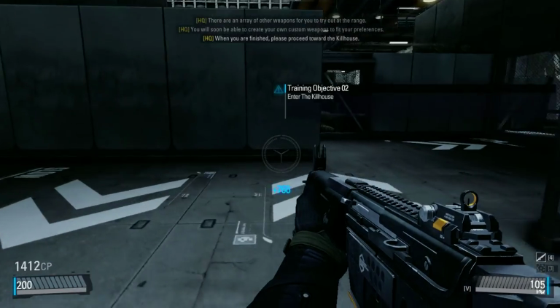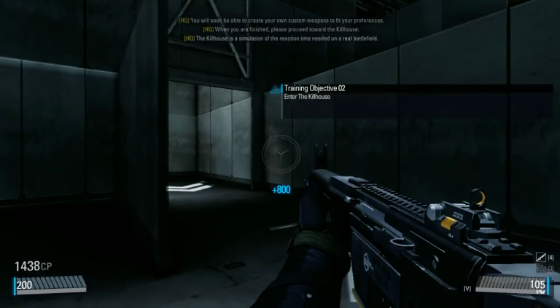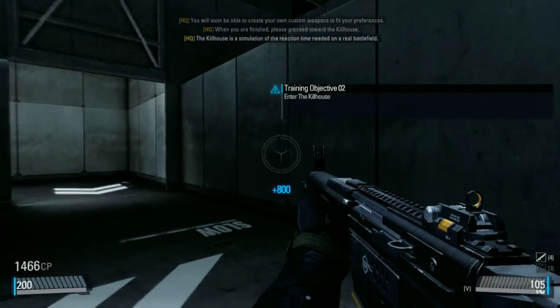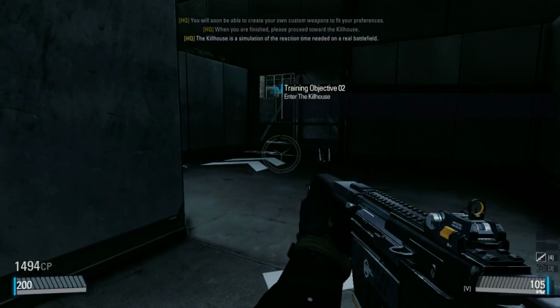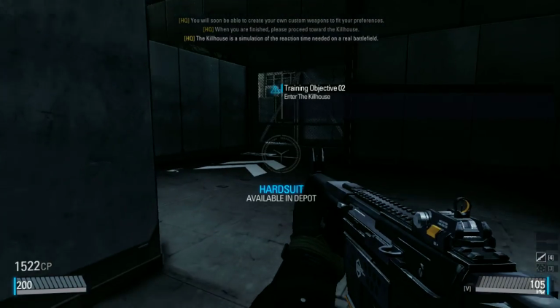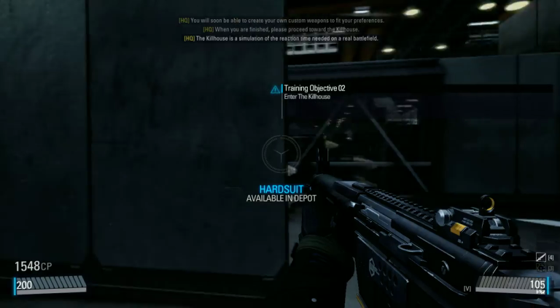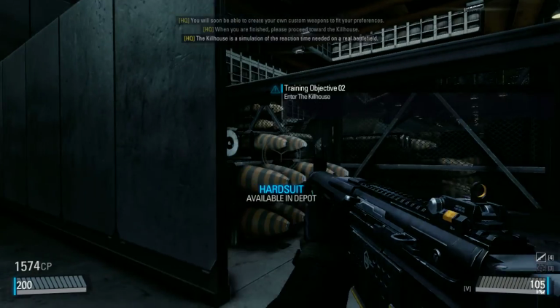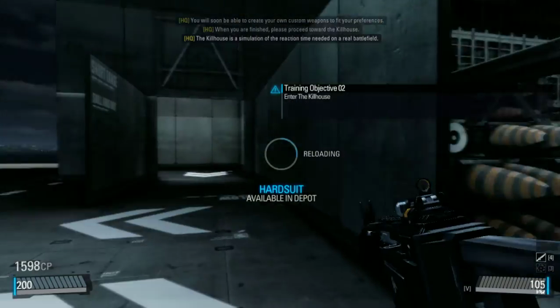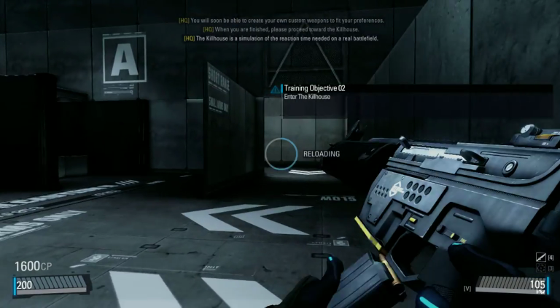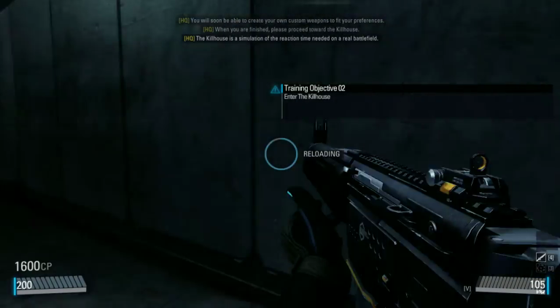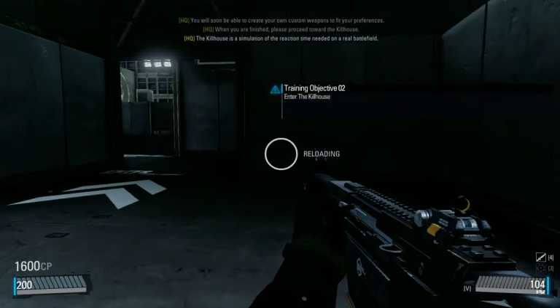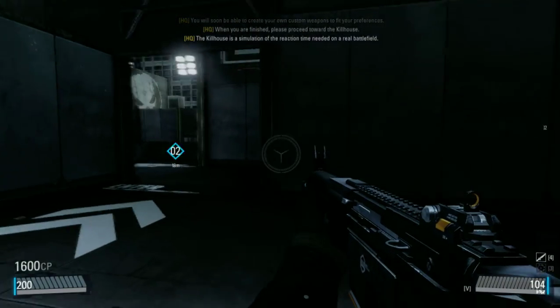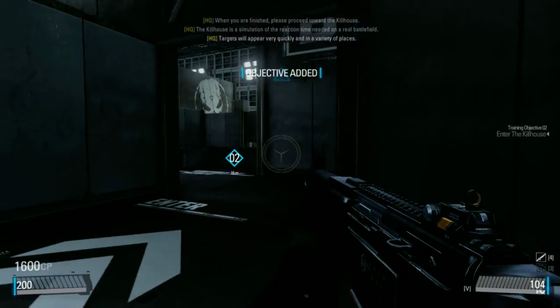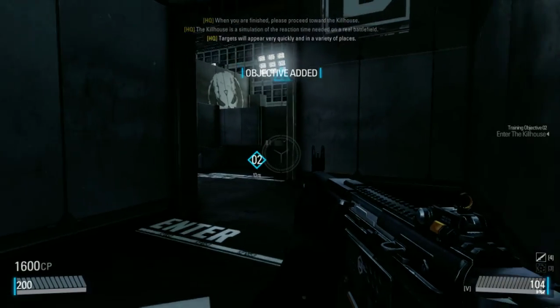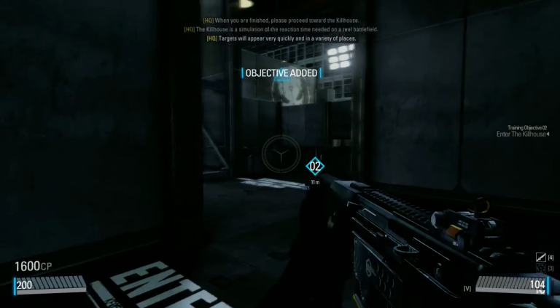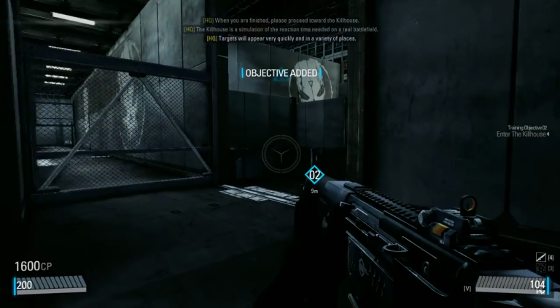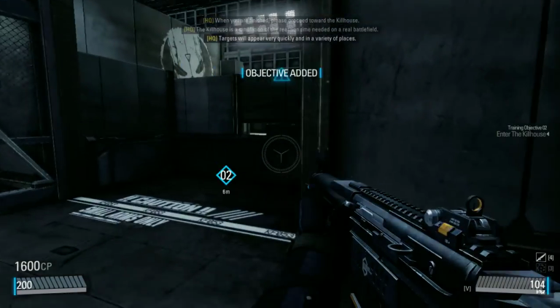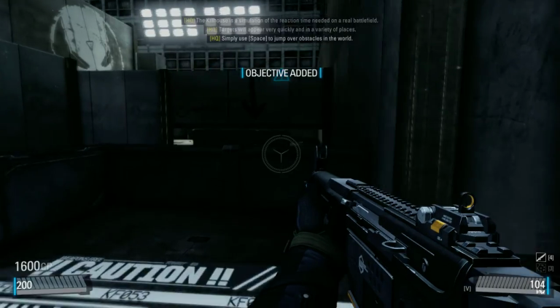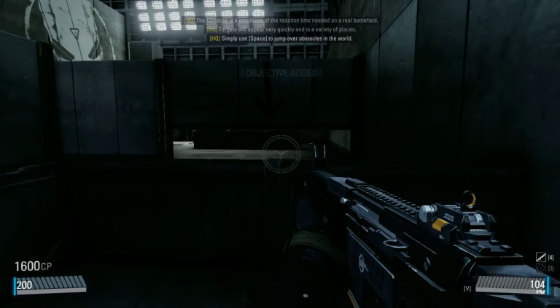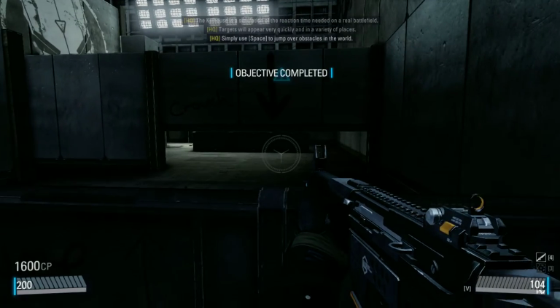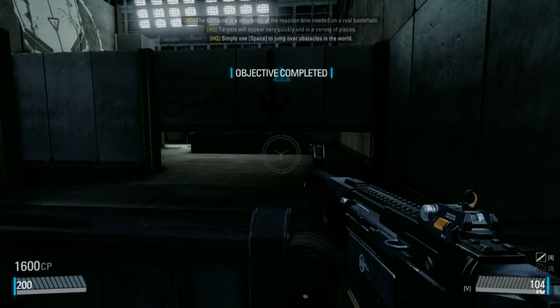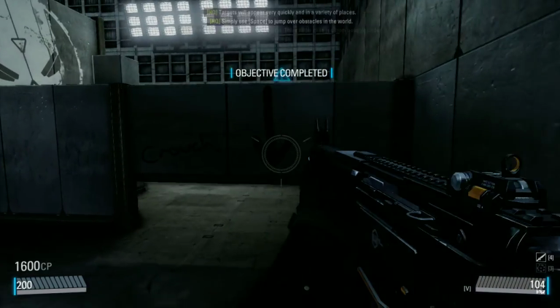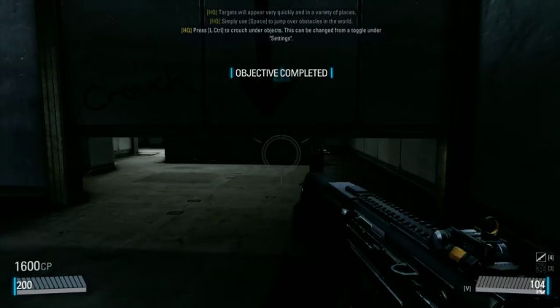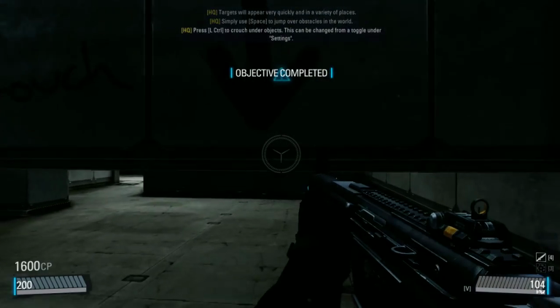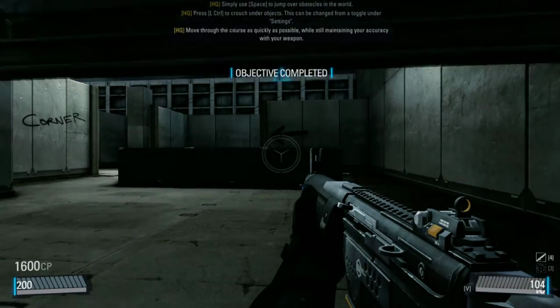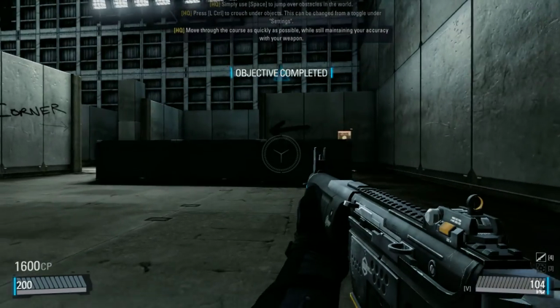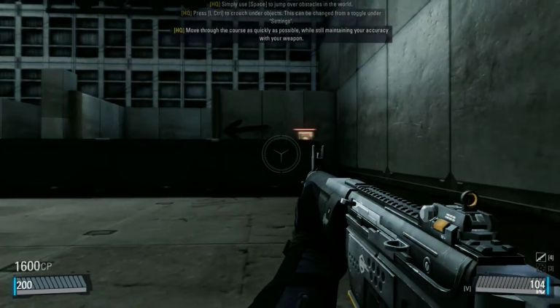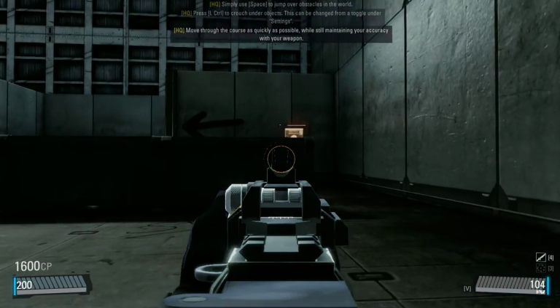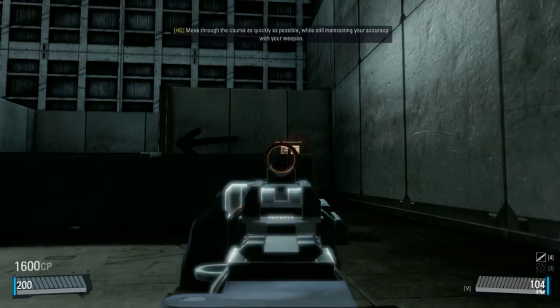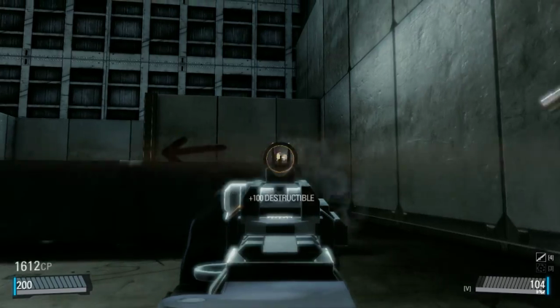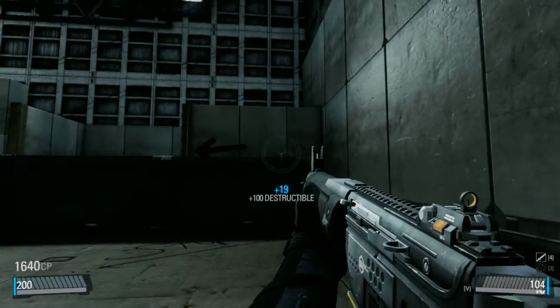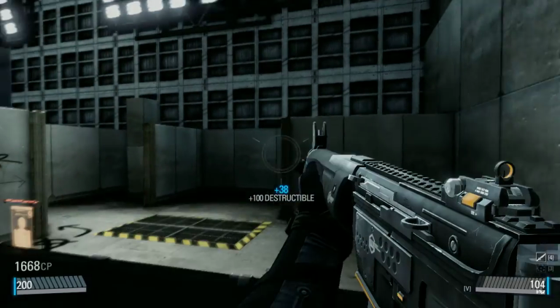The kill house is a simulation of the reaction time needed on a real battlefield. Targets will appear very quickly in a variety of places. Simply use the space bar to jump over, or press the control key to crouch under objects. This can be changed under settings.